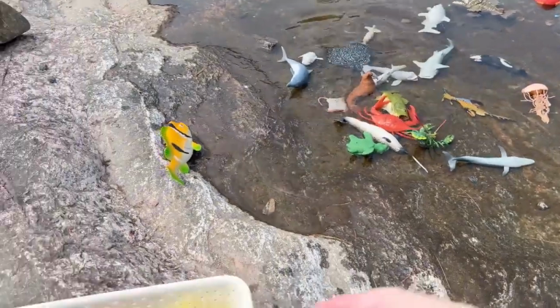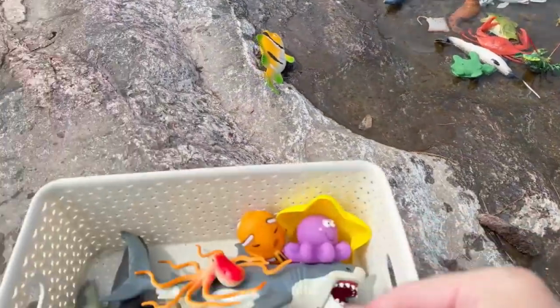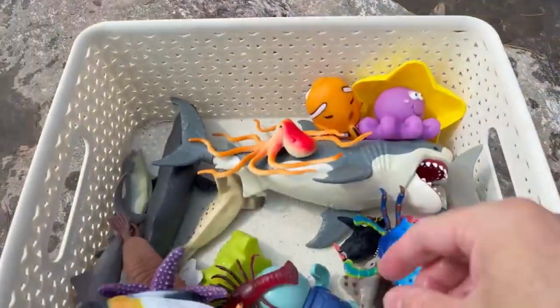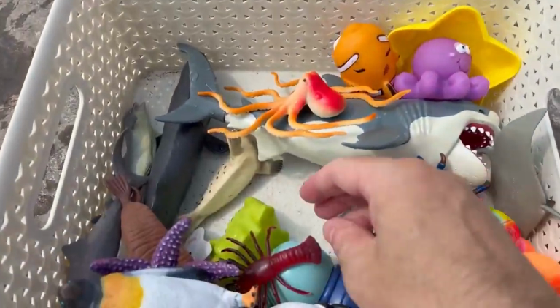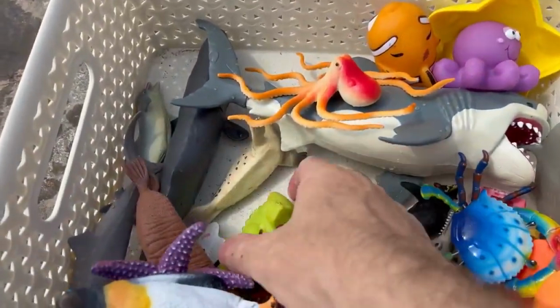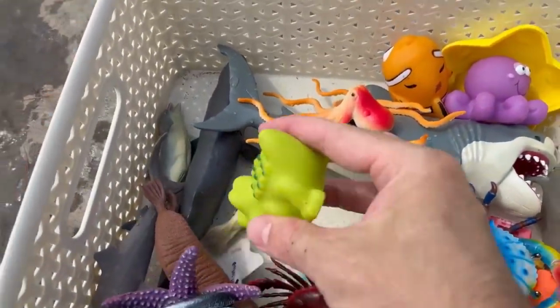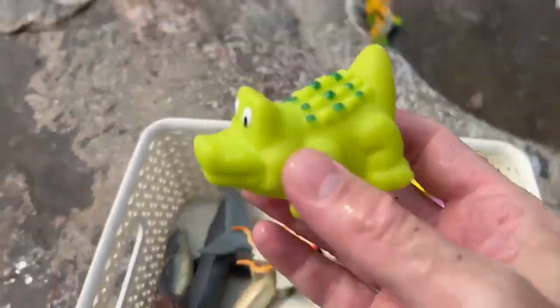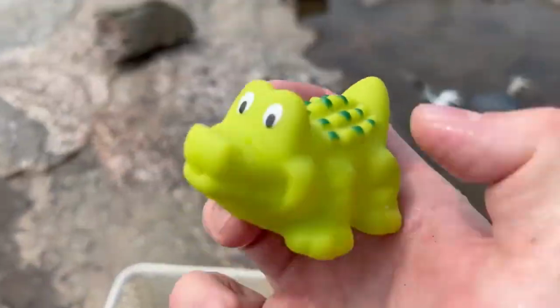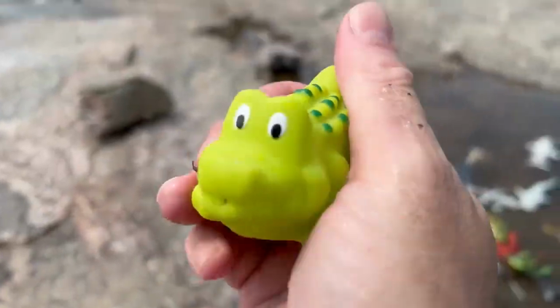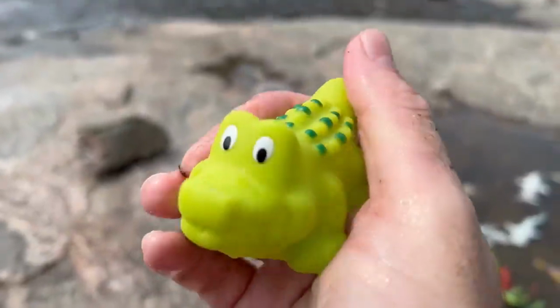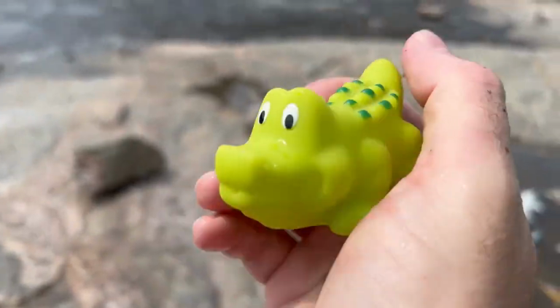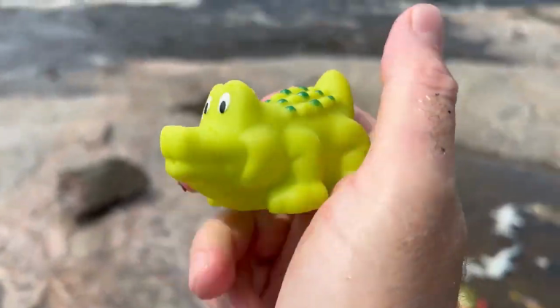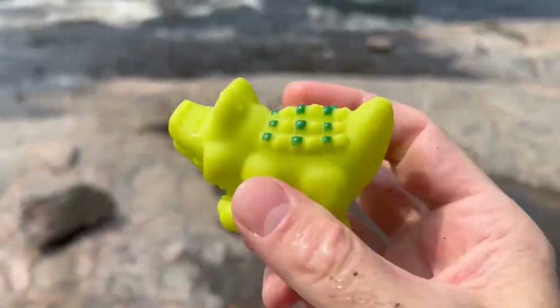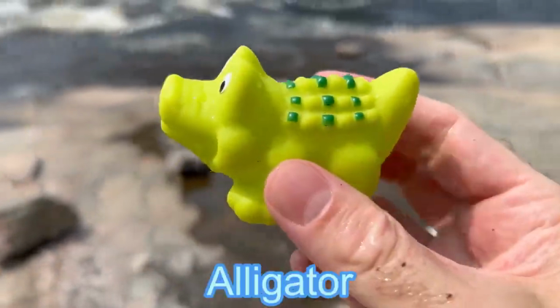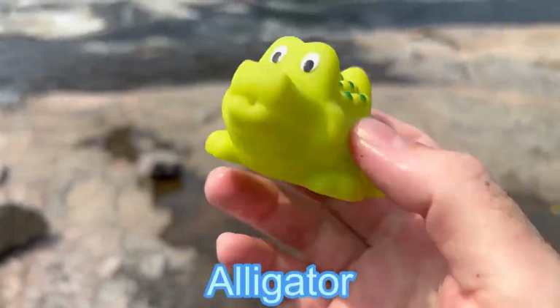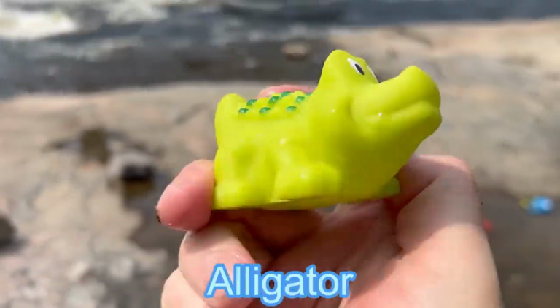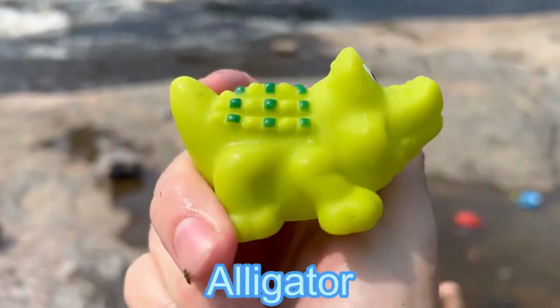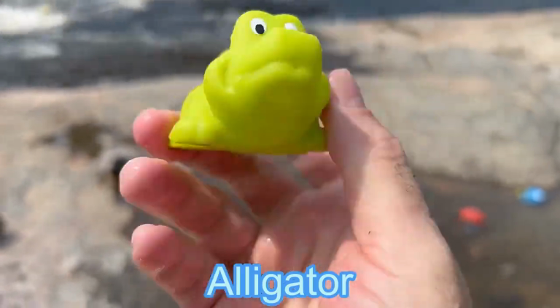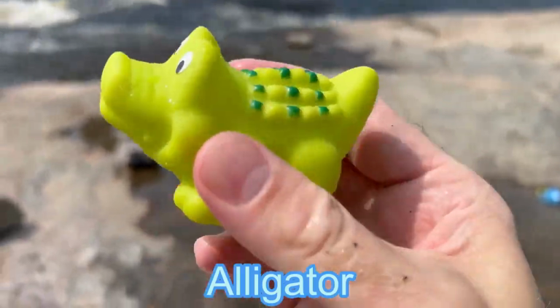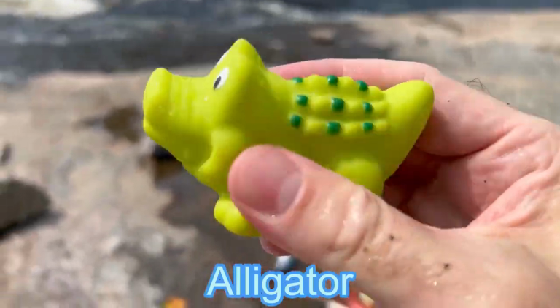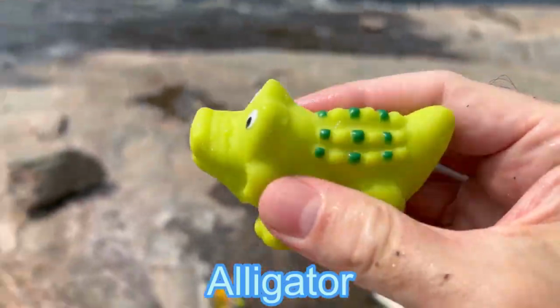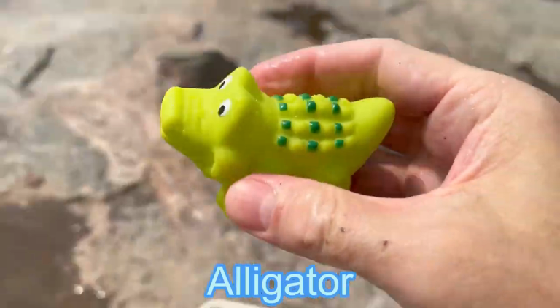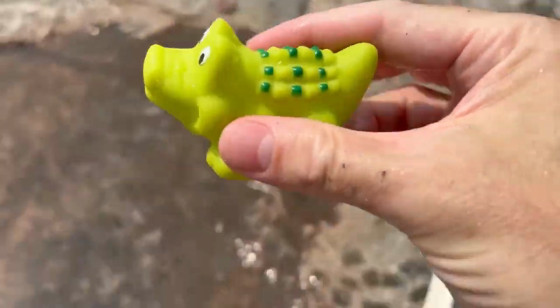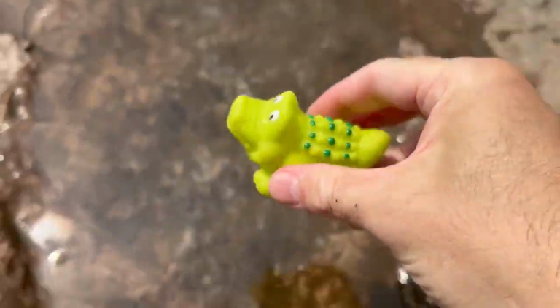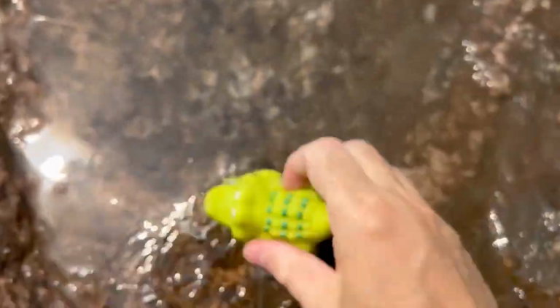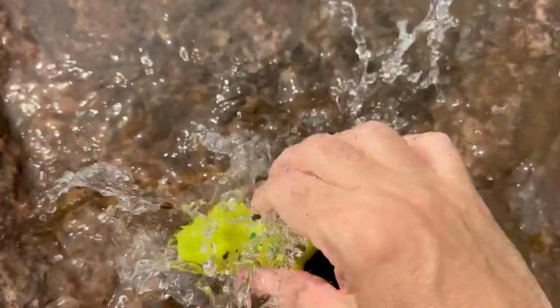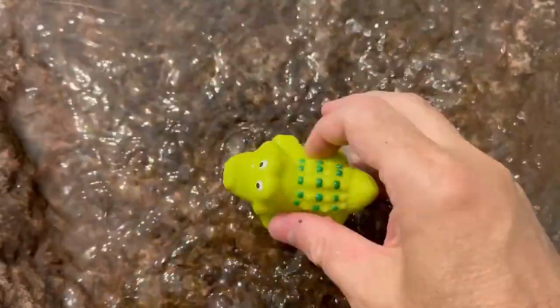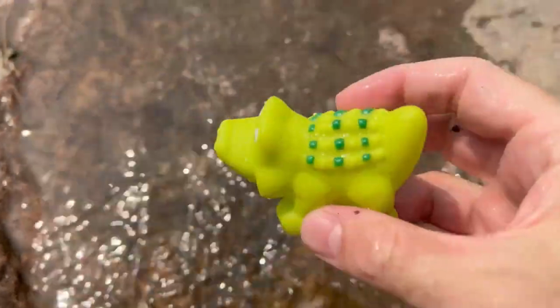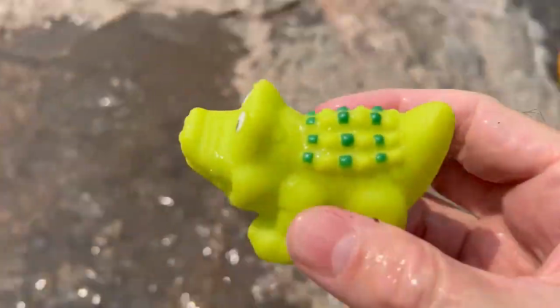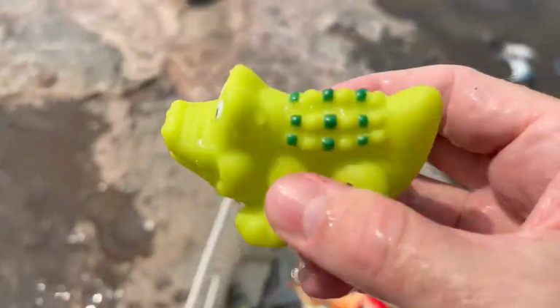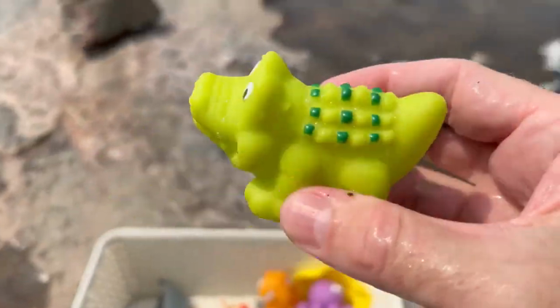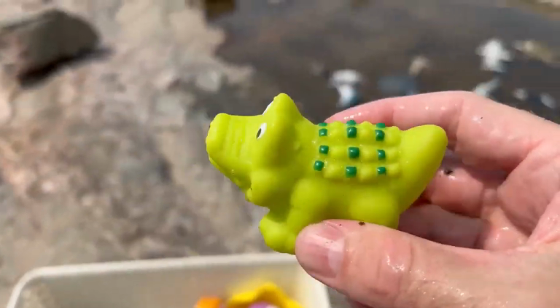Splash! It's a green alligator. Alligator.